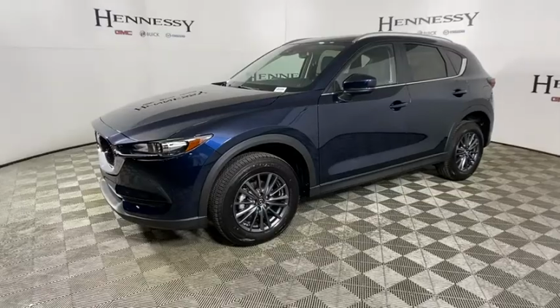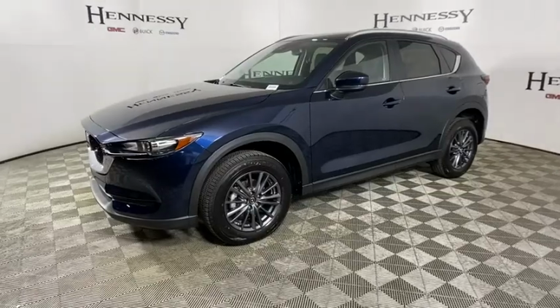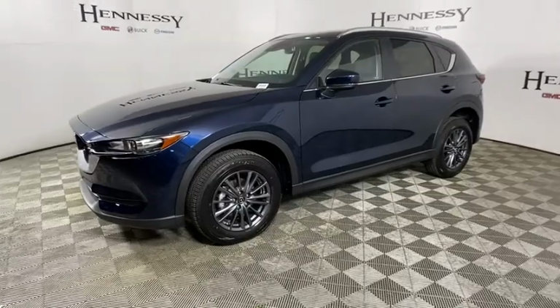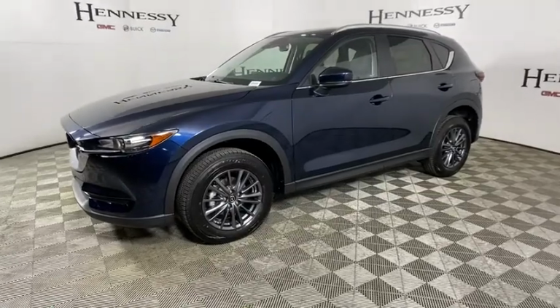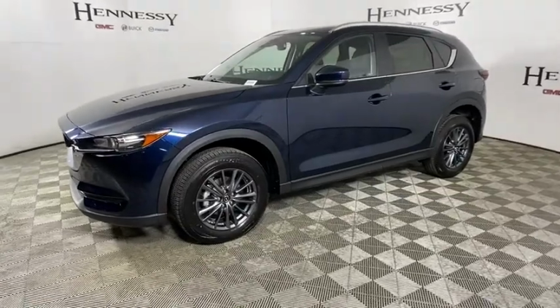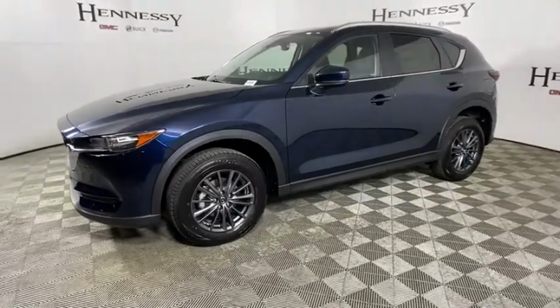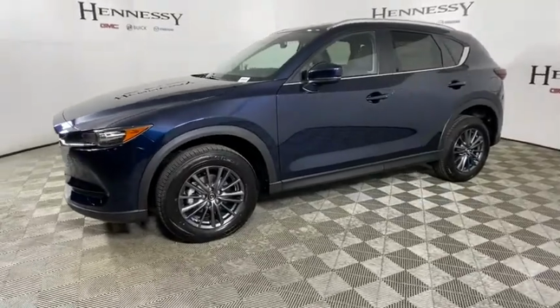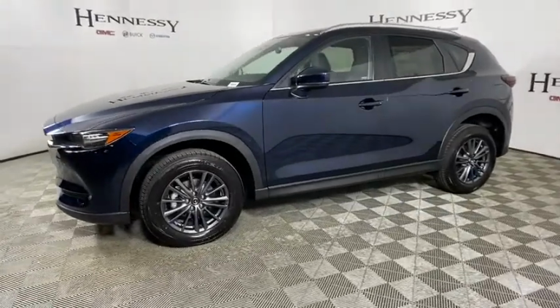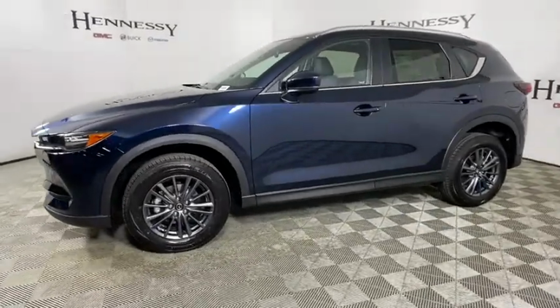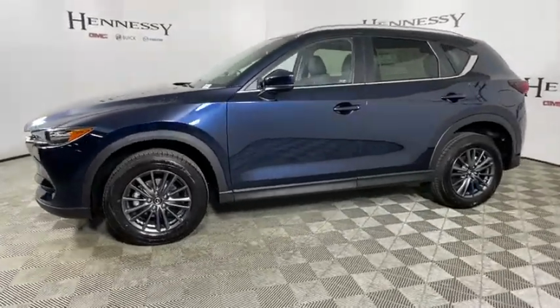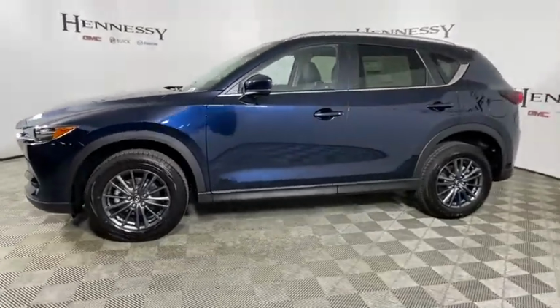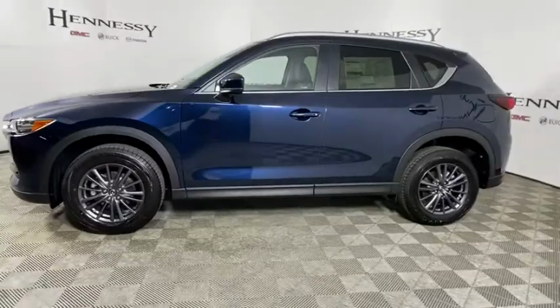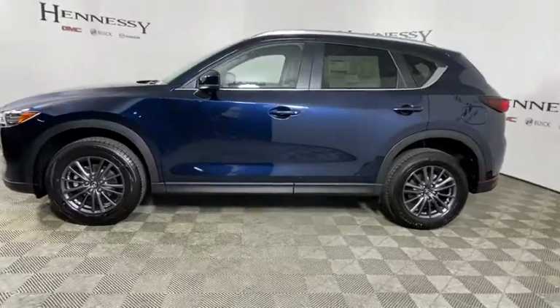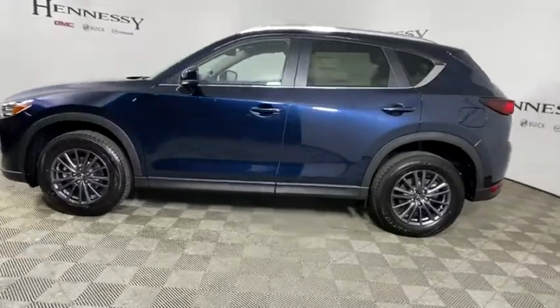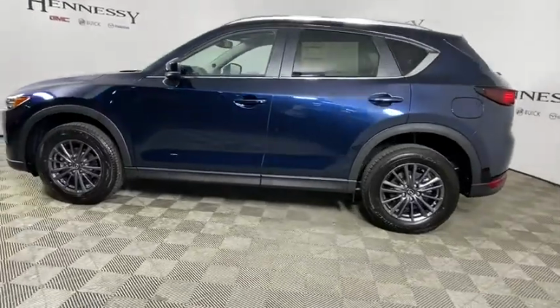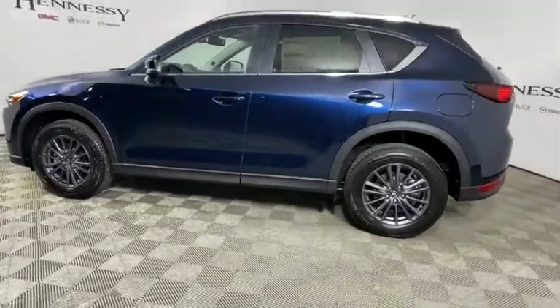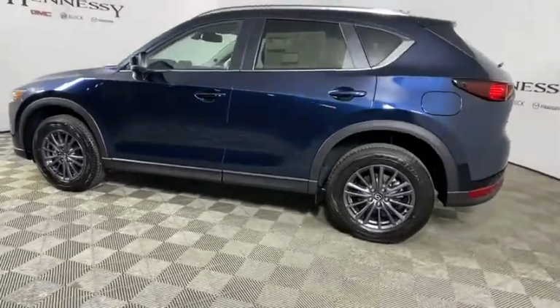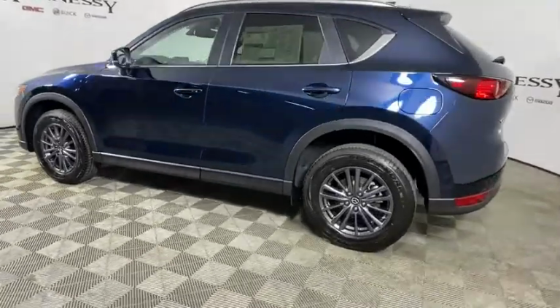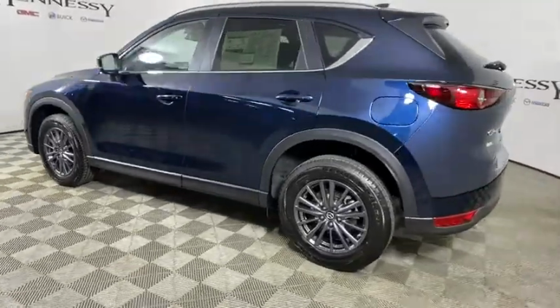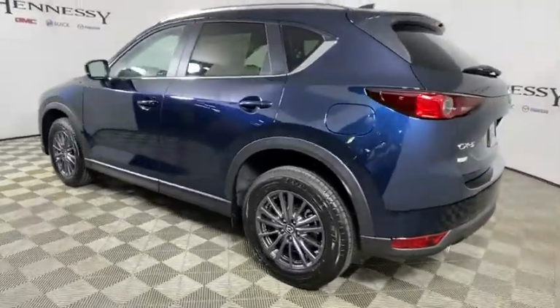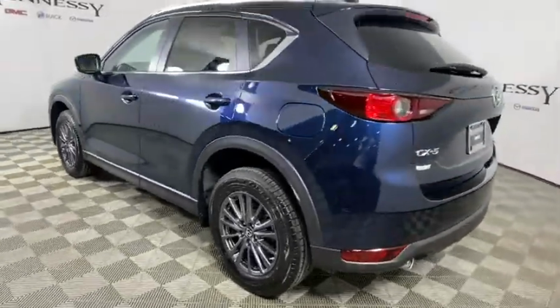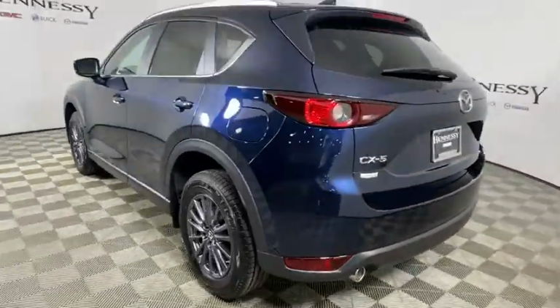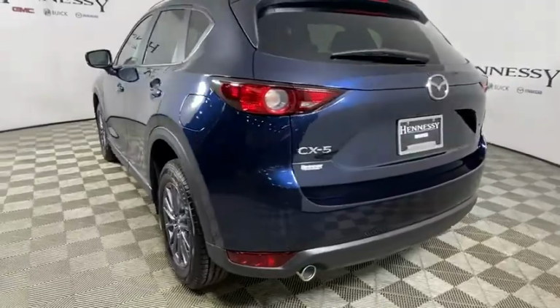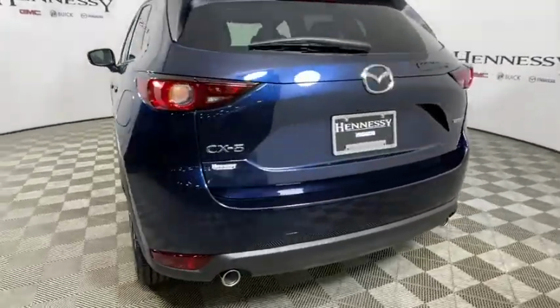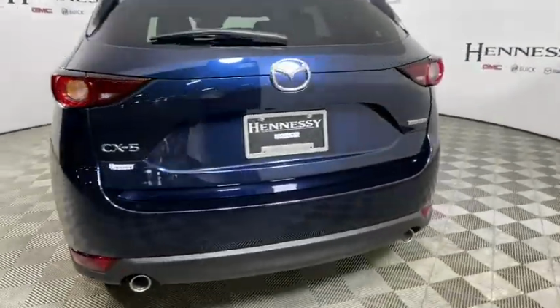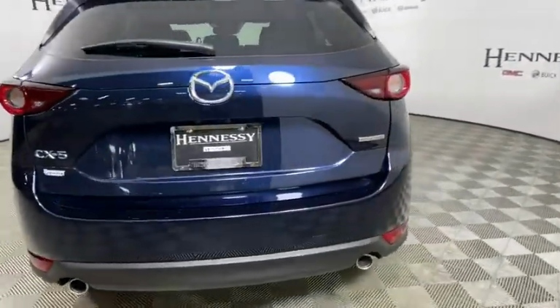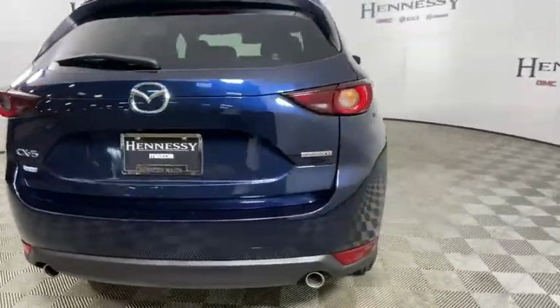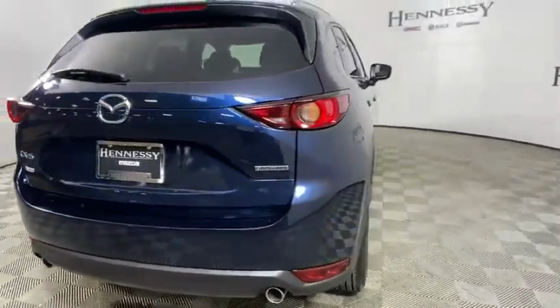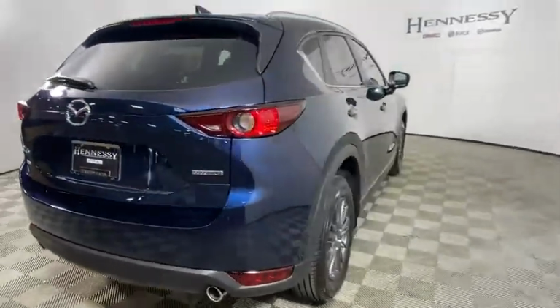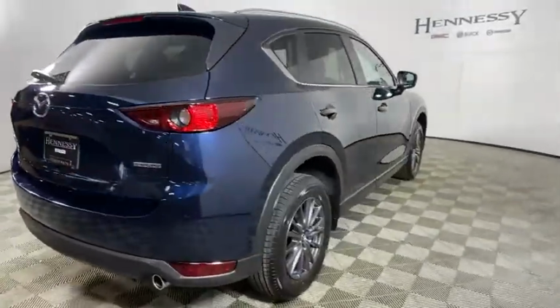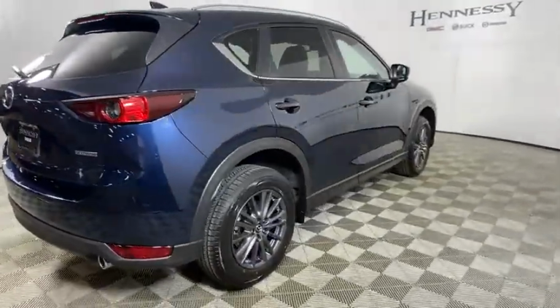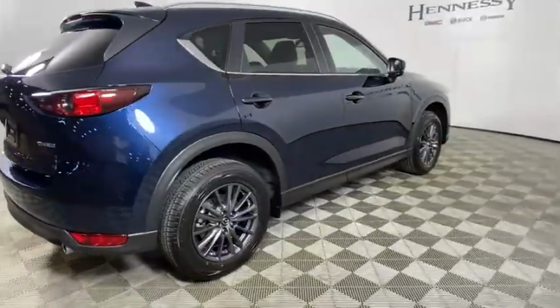Take a ride in the 2020 Mazda CX-5. With its fuel-efficient engine, engaging driving experience, and daring styling, the Mazda CX-5 is a good pick for those seeking a sporty yet thrifty crossover SUV.